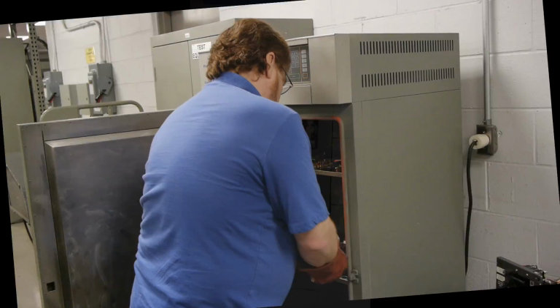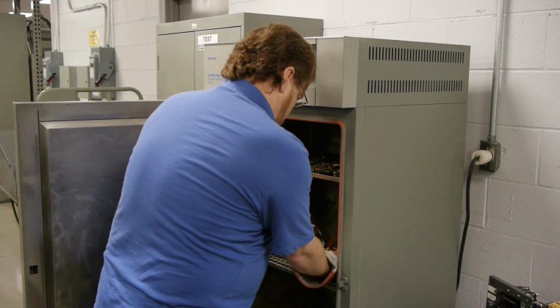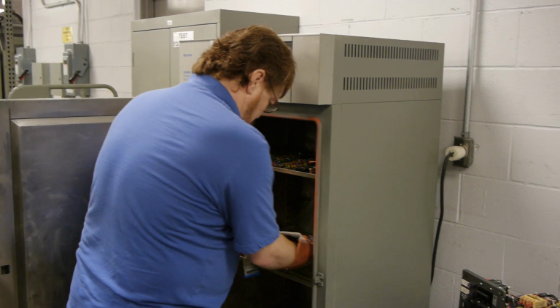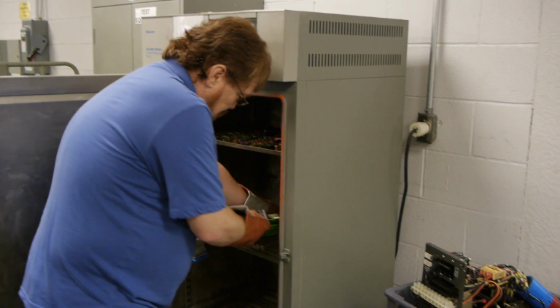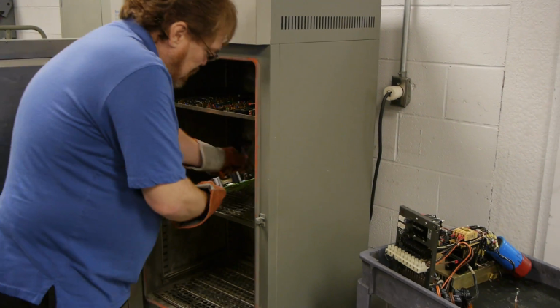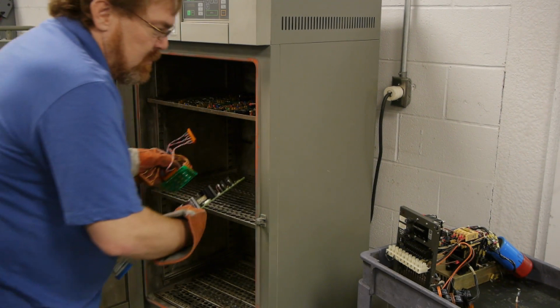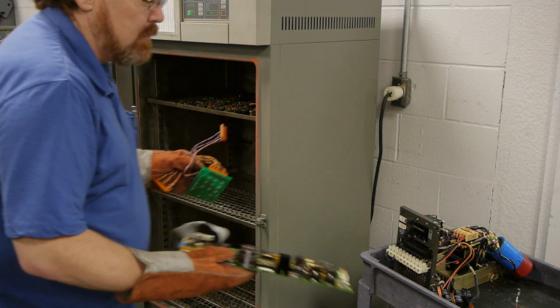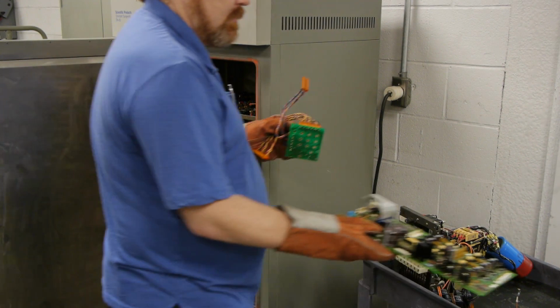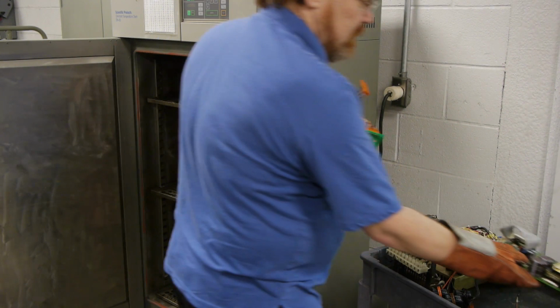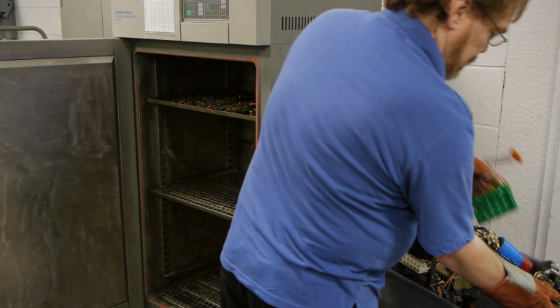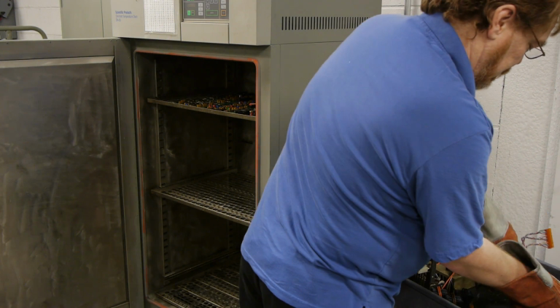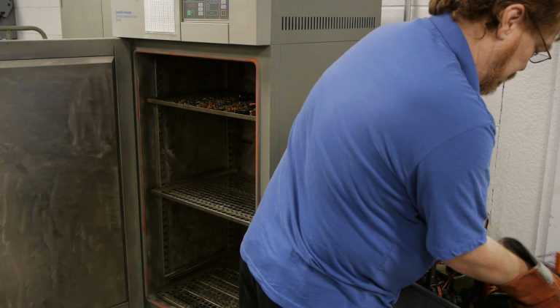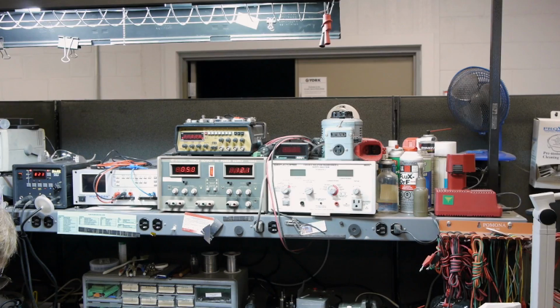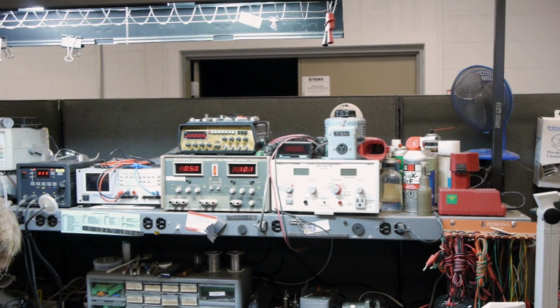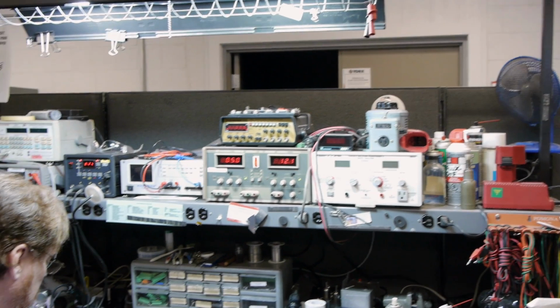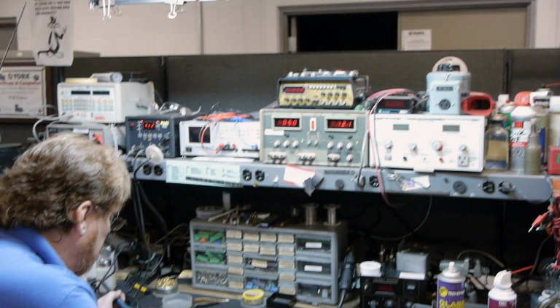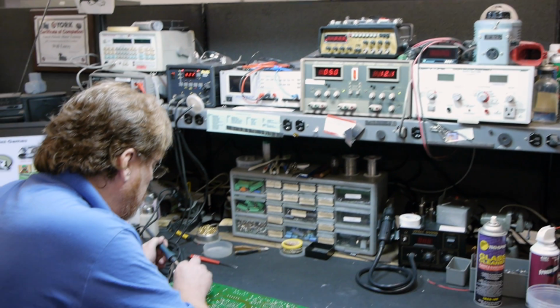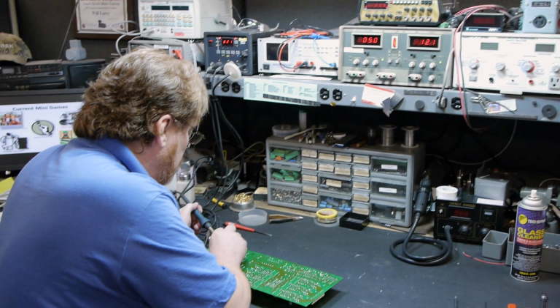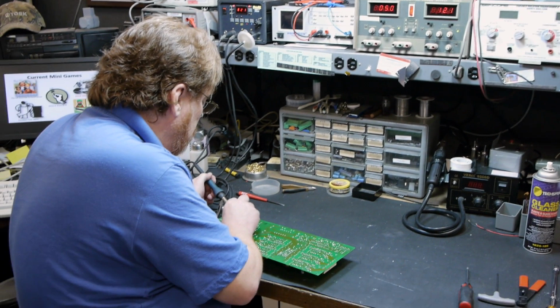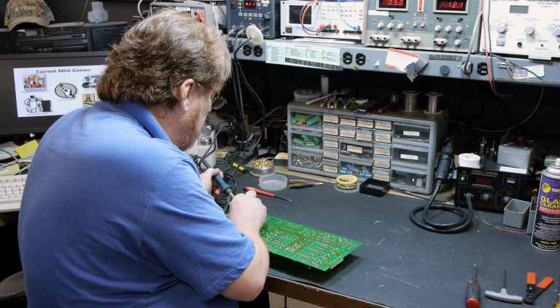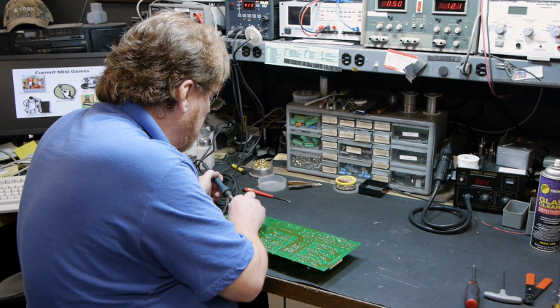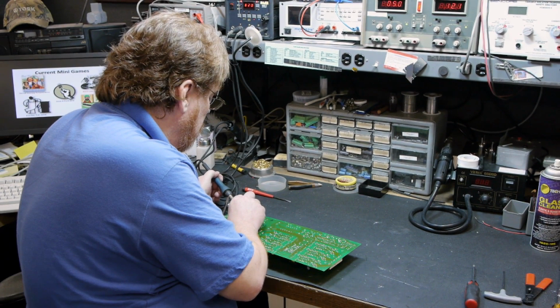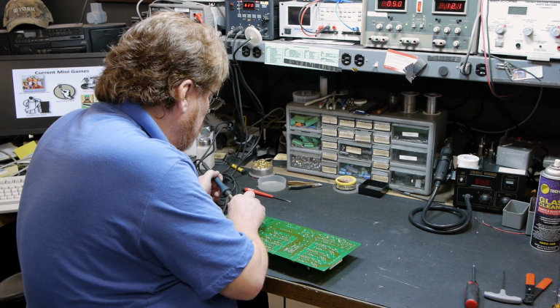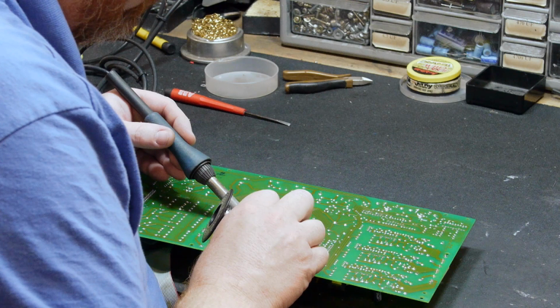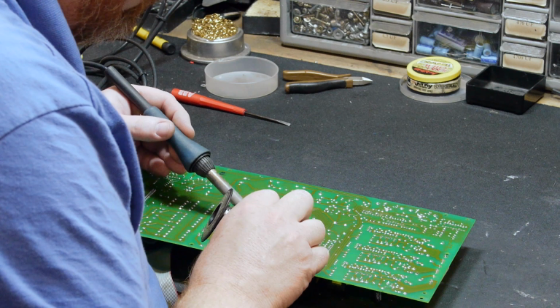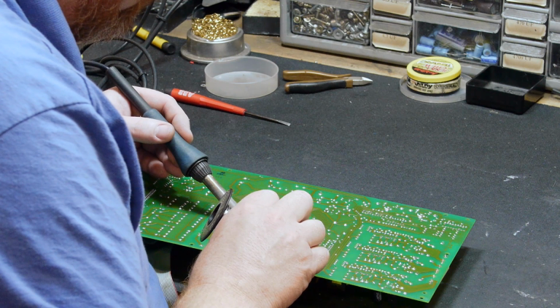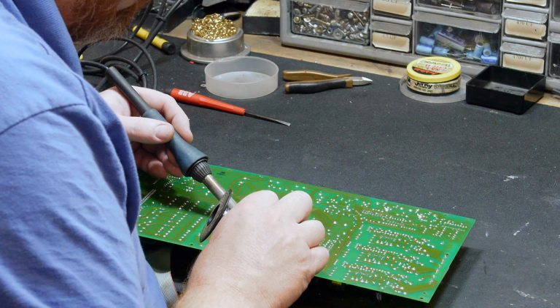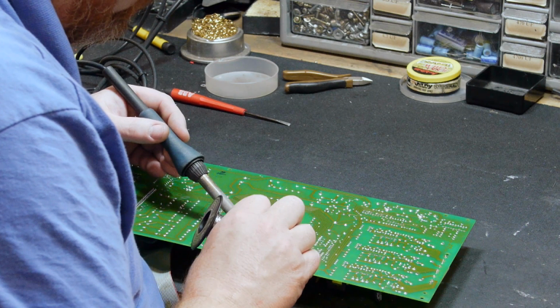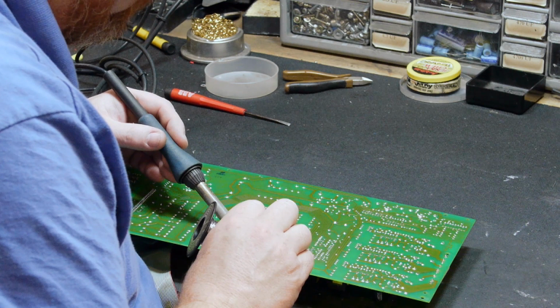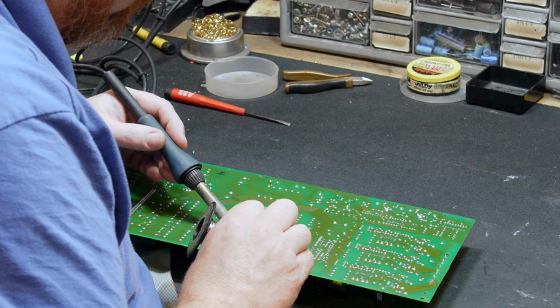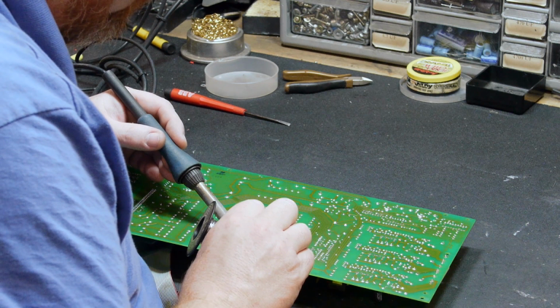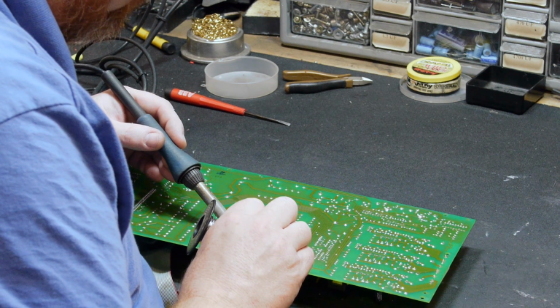When the drive comes out of the oven is when we start the repair process of replacing any components we identified as an issue, and we also replace any components that we have seen as a common failure on the drives, including electrolytic capacitors and fans.